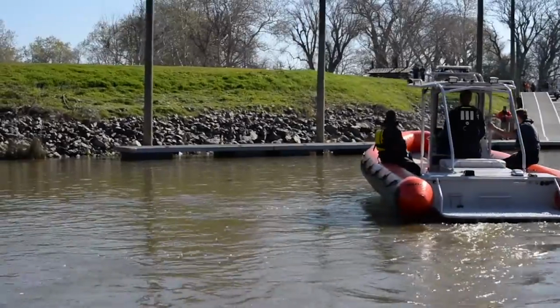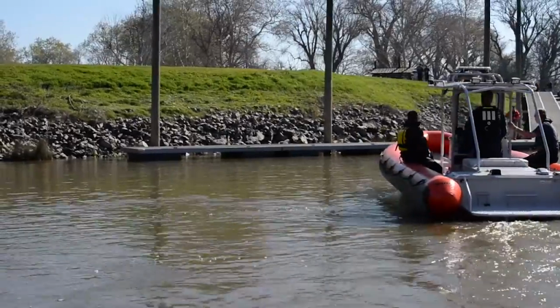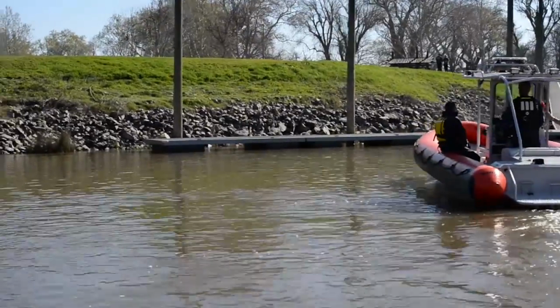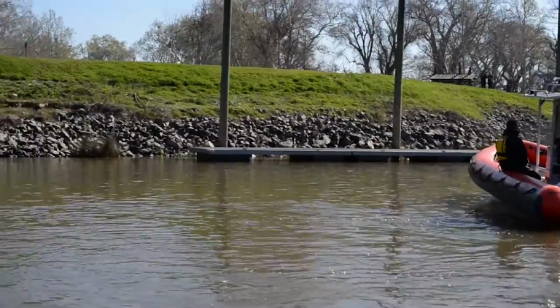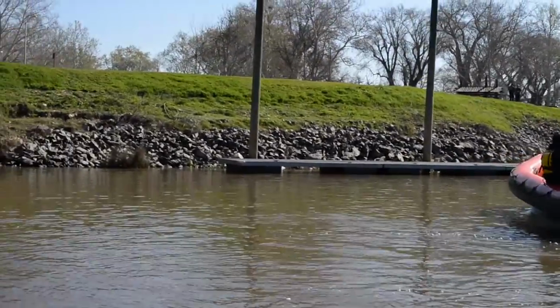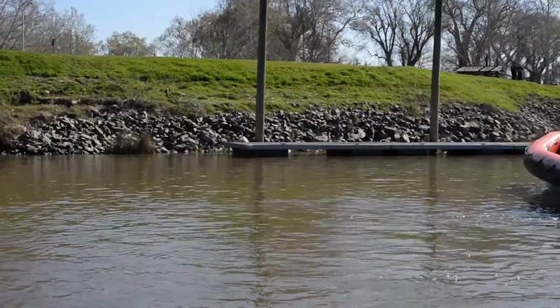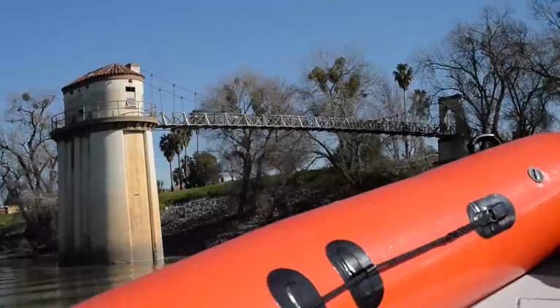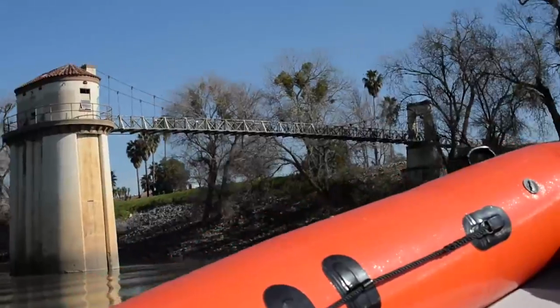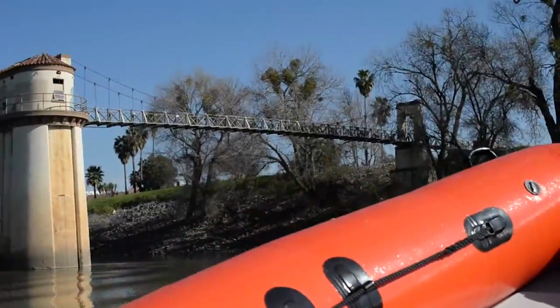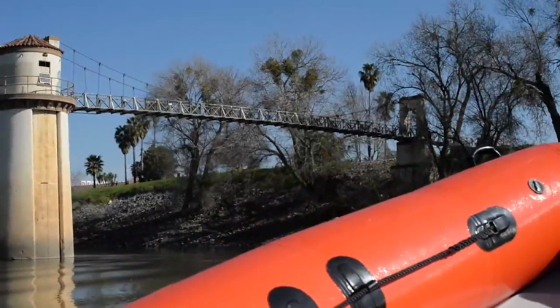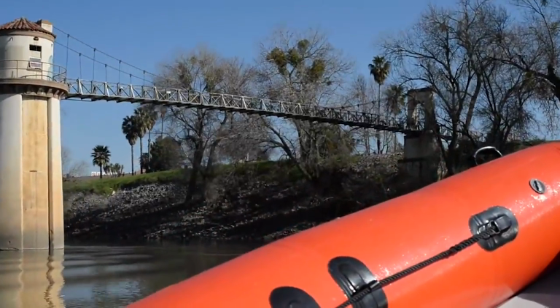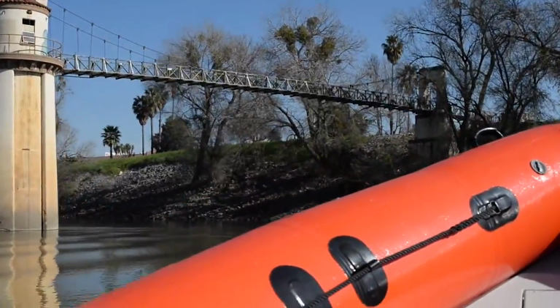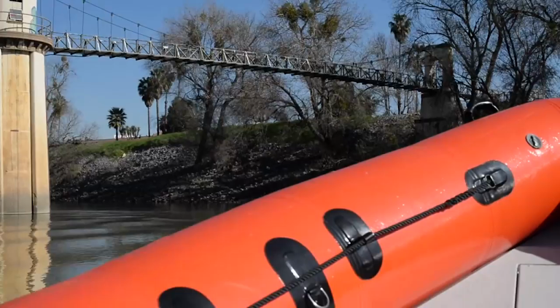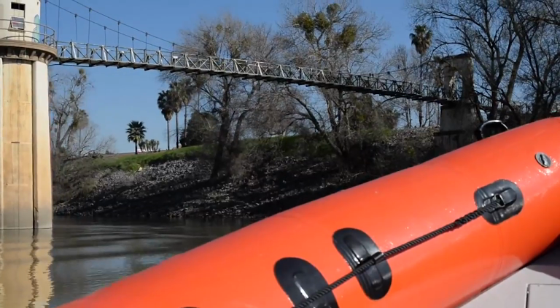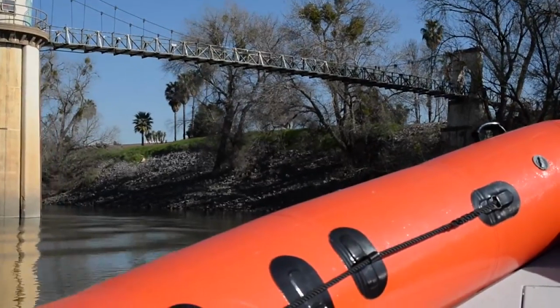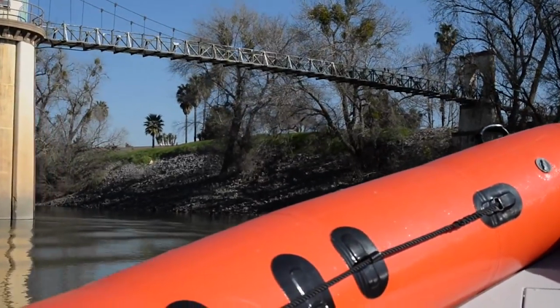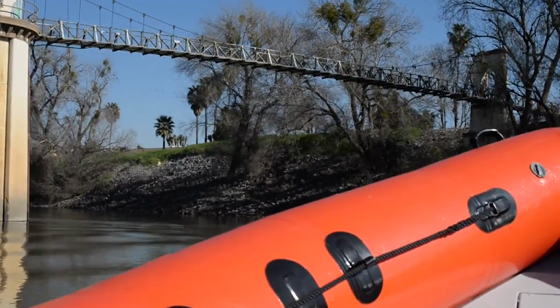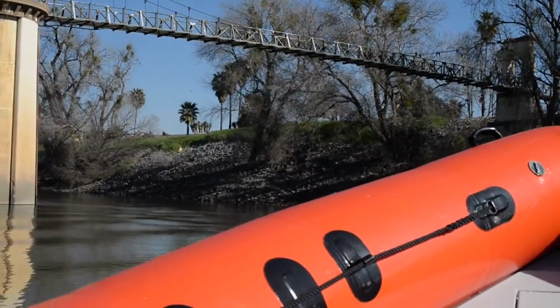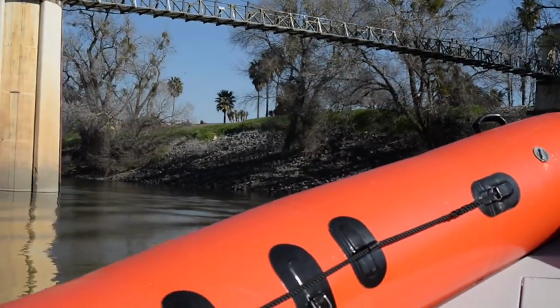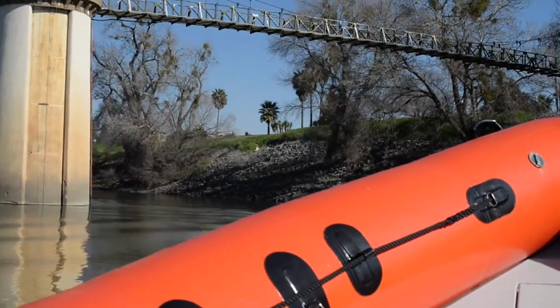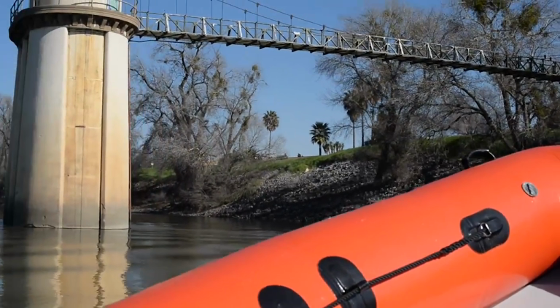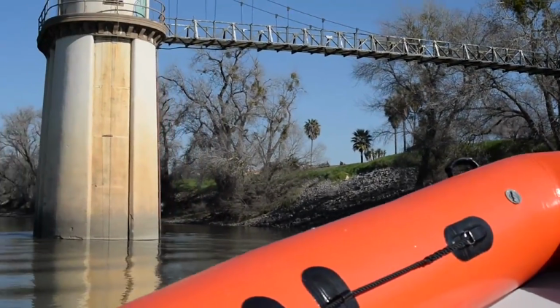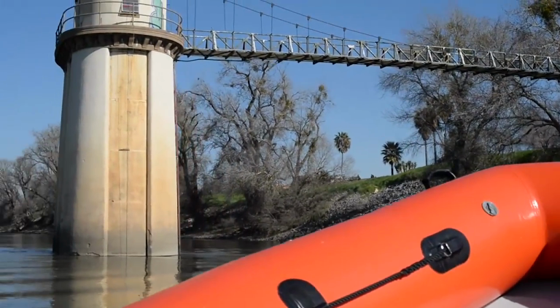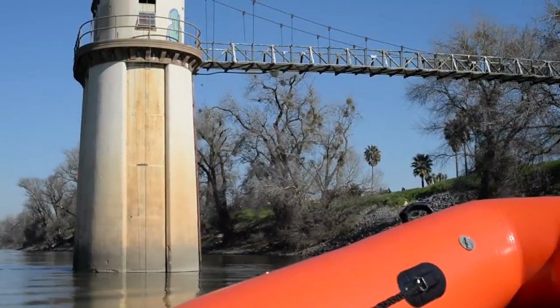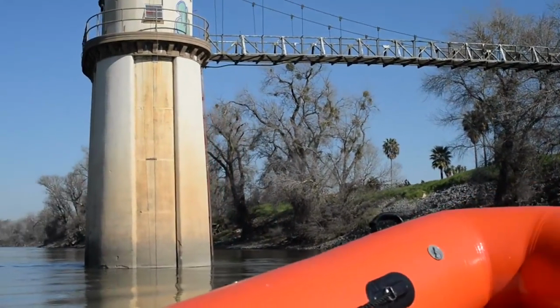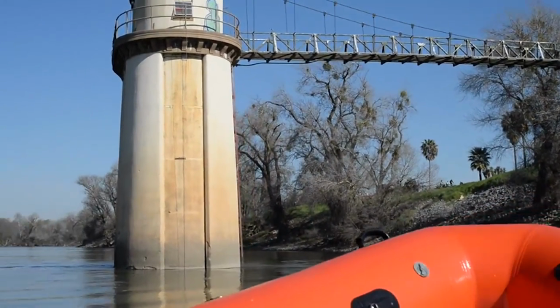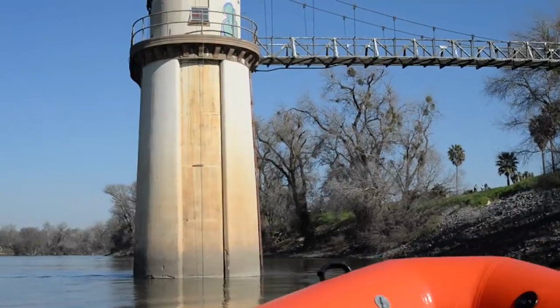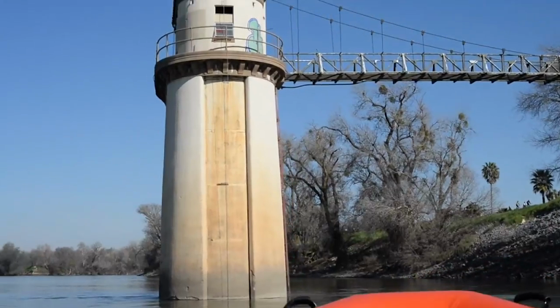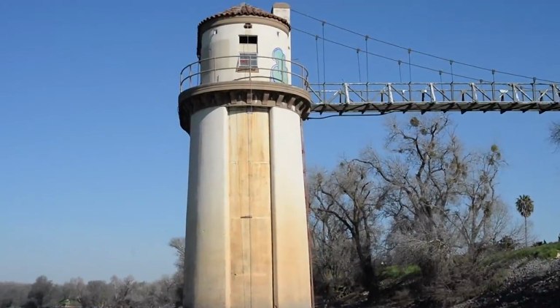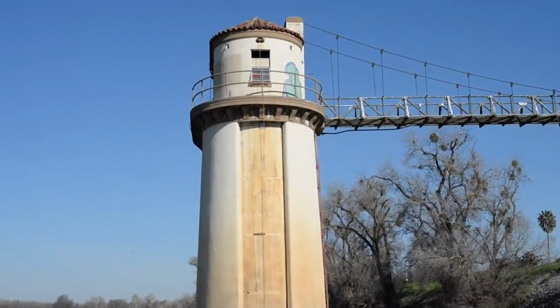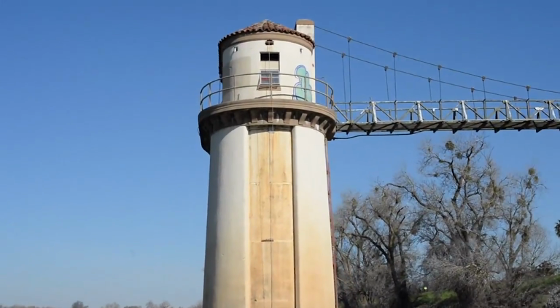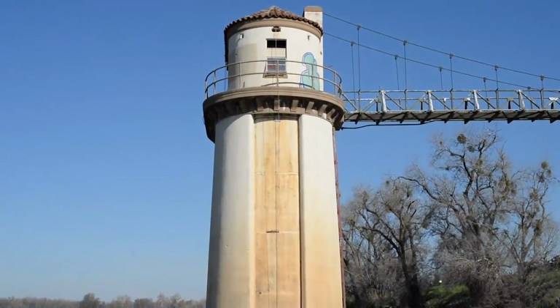At top speed it'll do about 45 miles an hour. In shallow water it can operate in as little as six to eight inches of depth minimum, so it goes very well in the rivers around here.